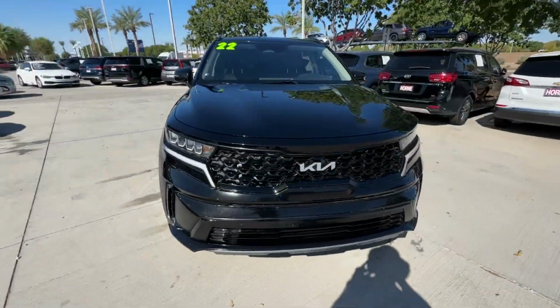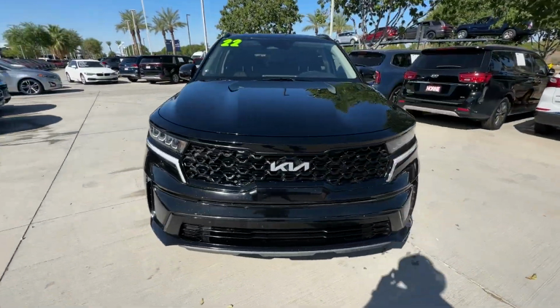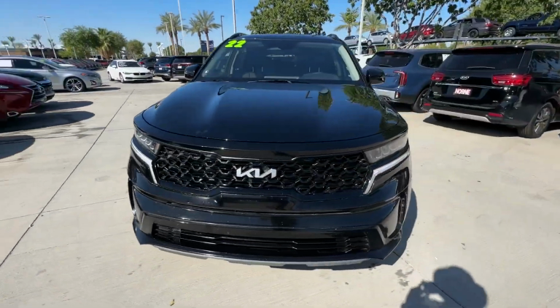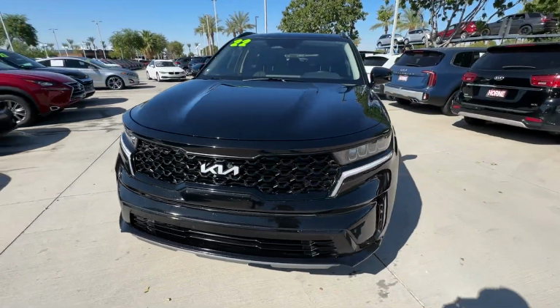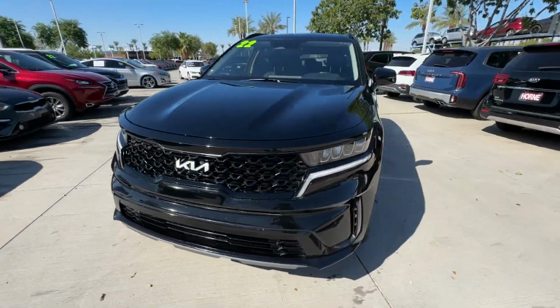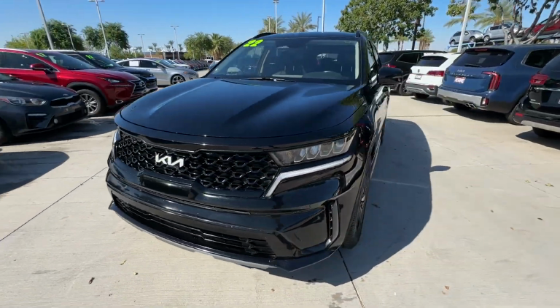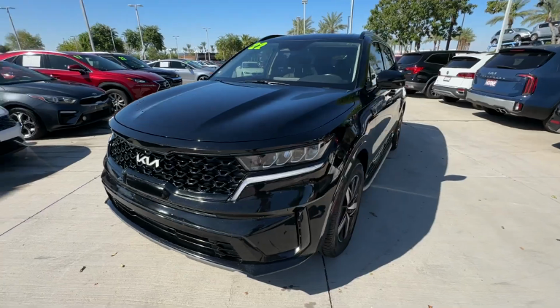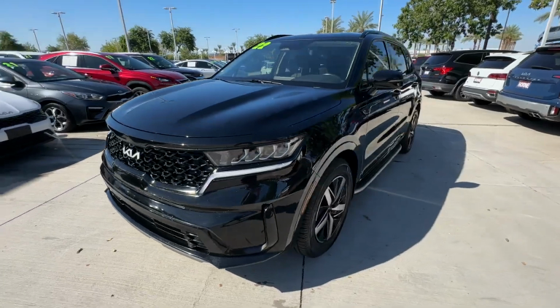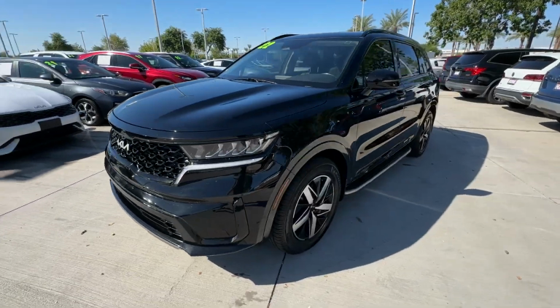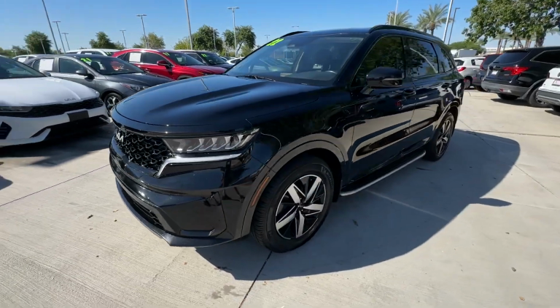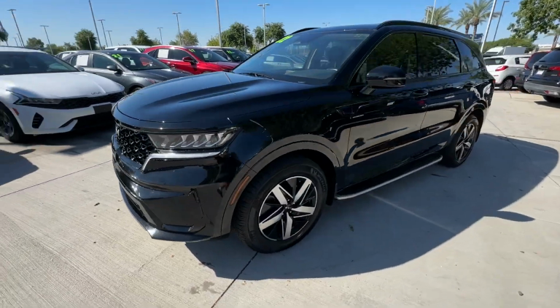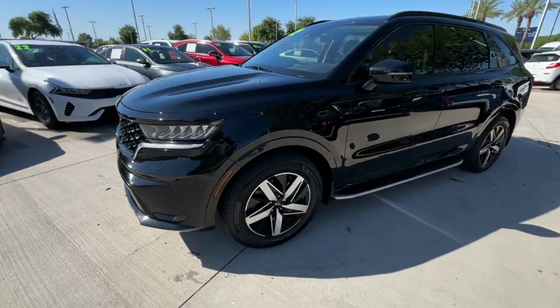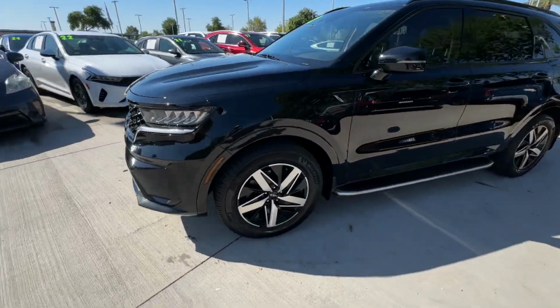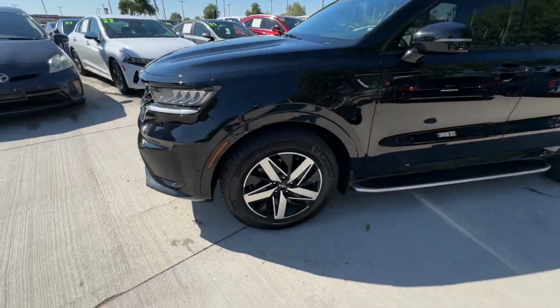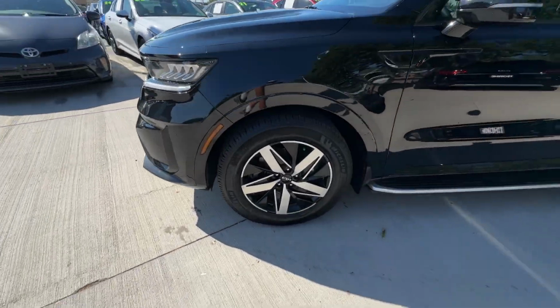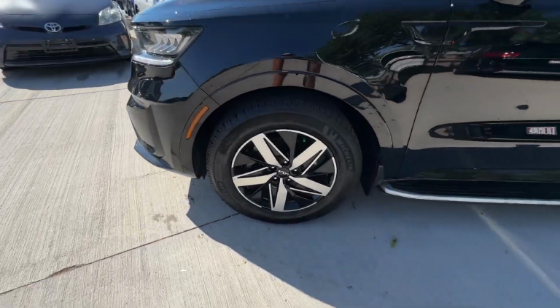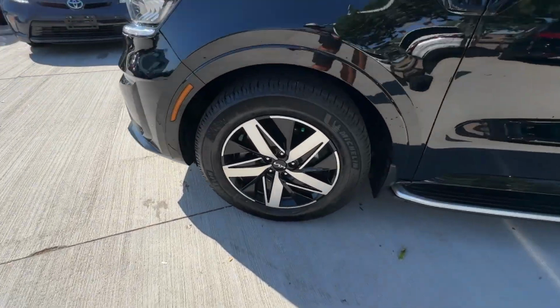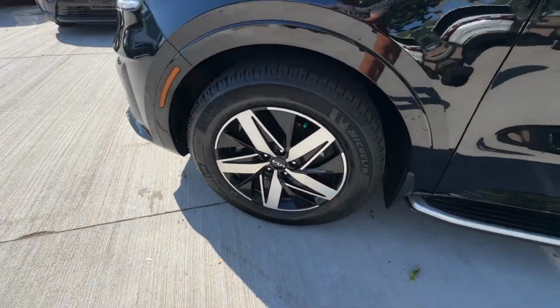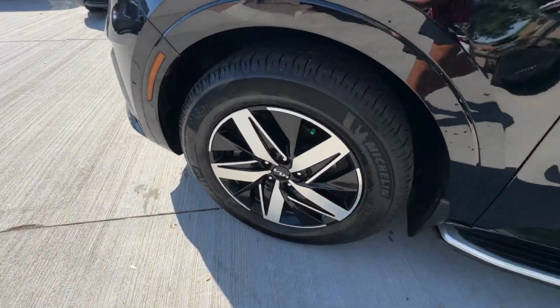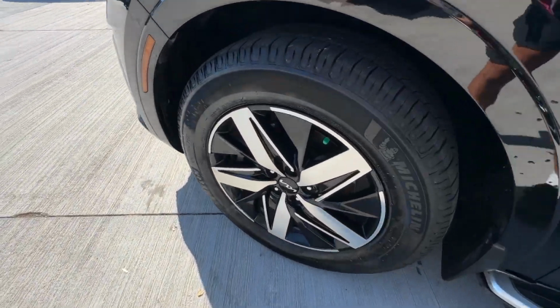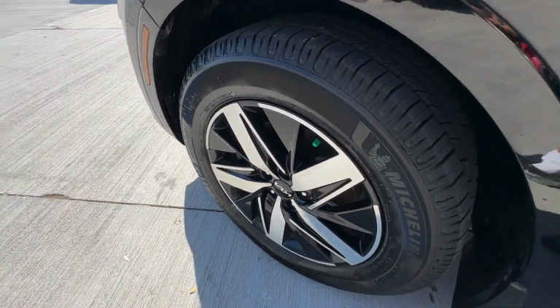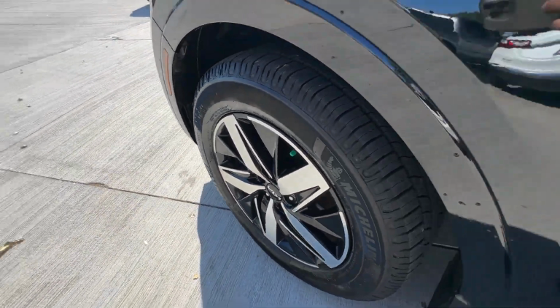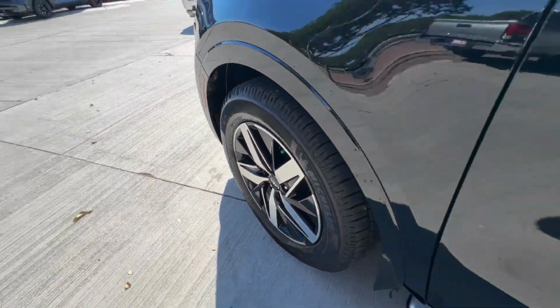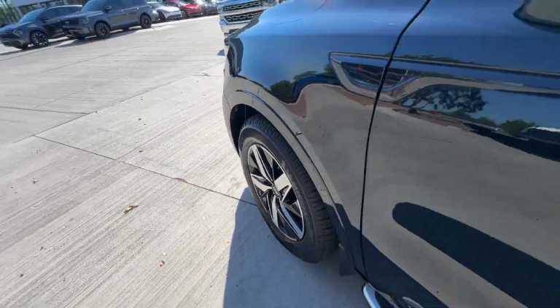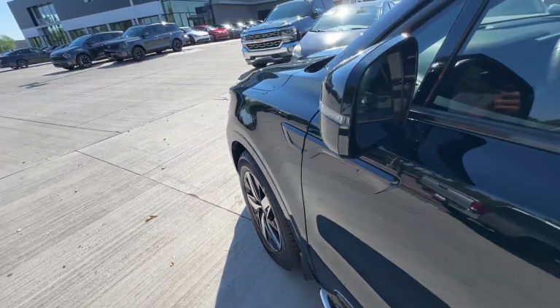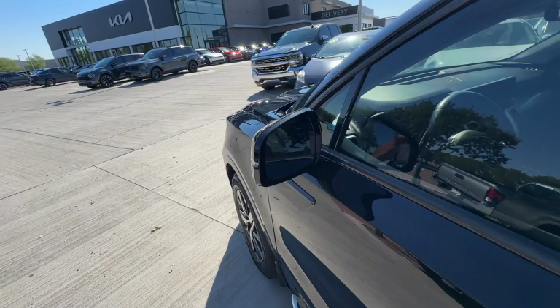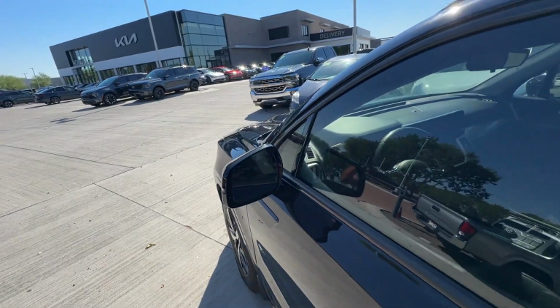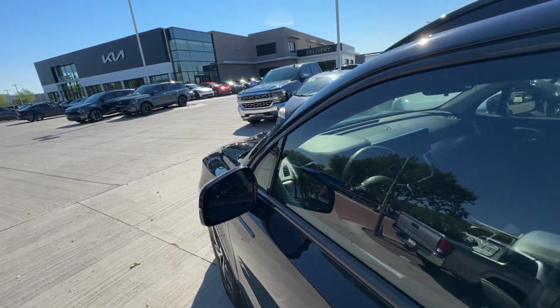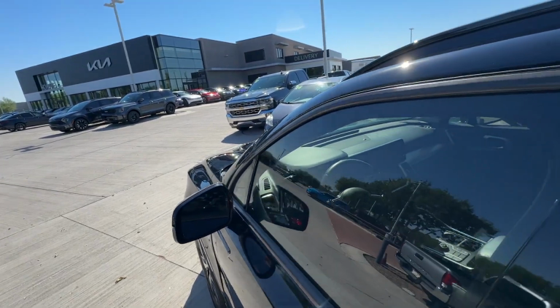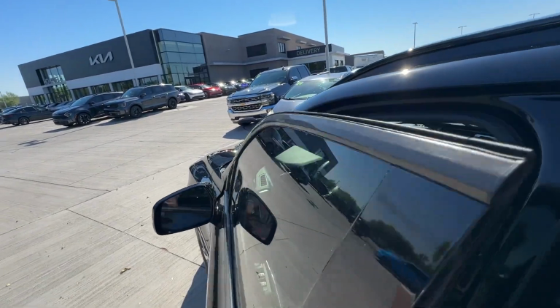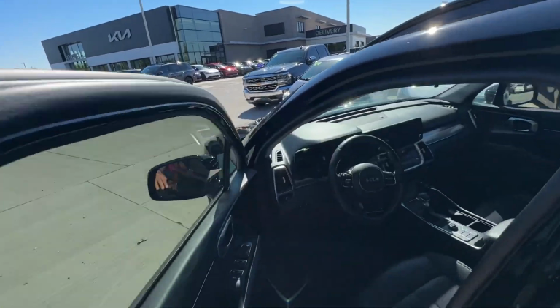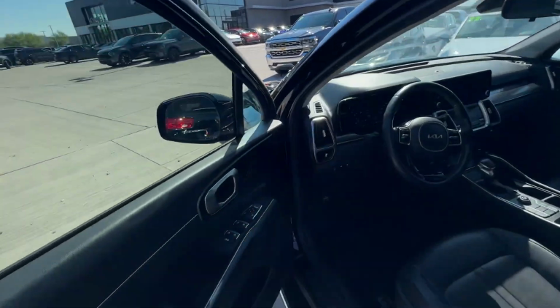It comes with a standard infotainment system and advanced safety features. These are just some of the great options this vehicle comes with: Apple CarPlay and/or Android Auto,